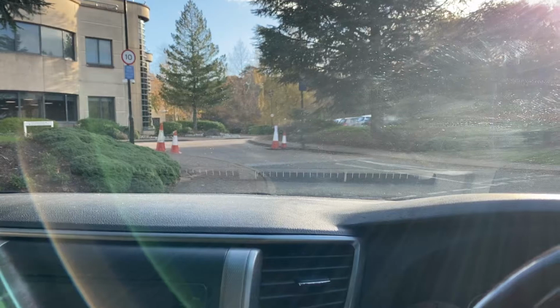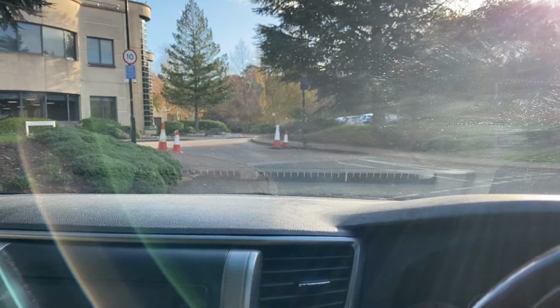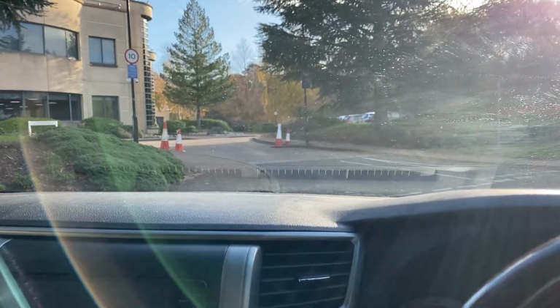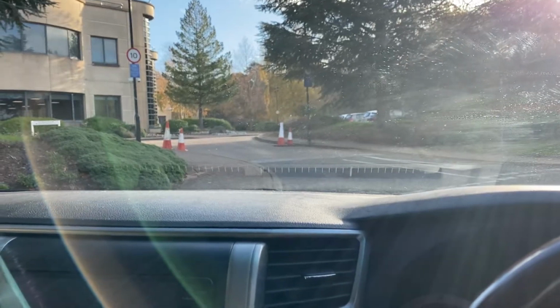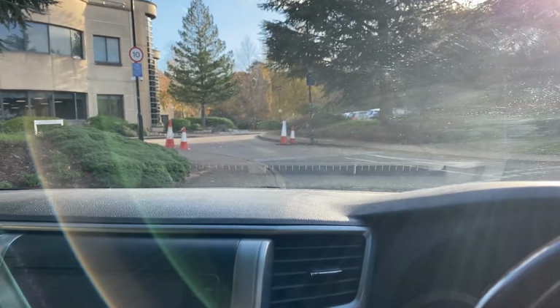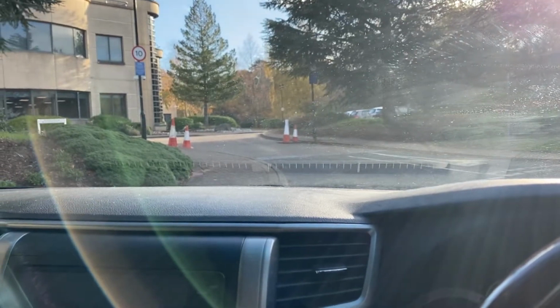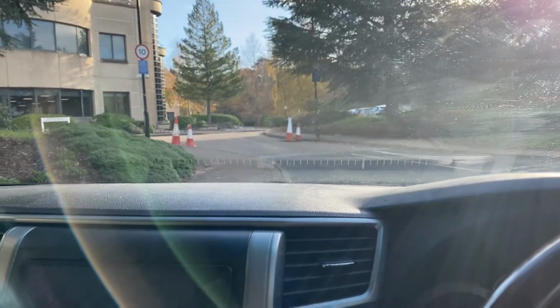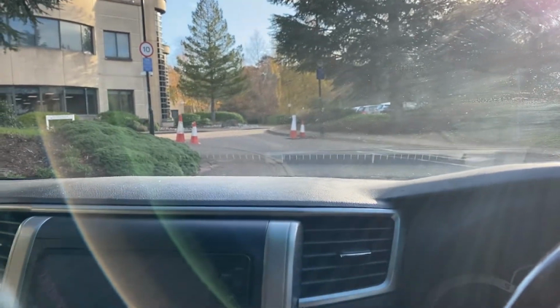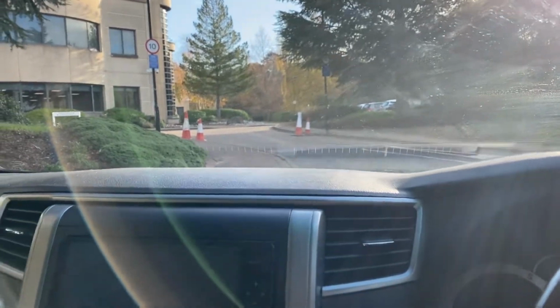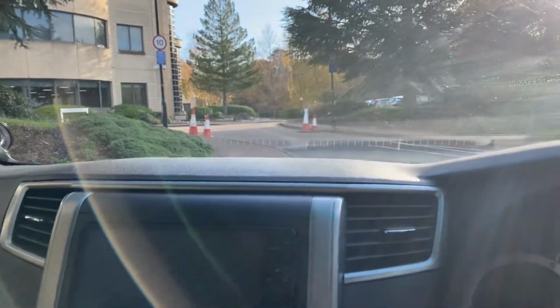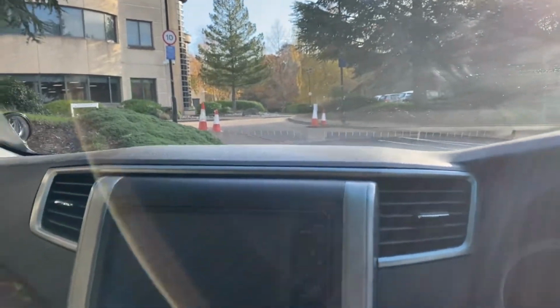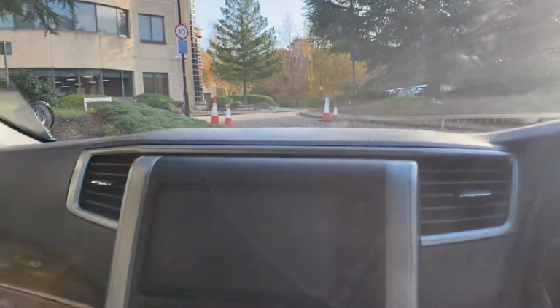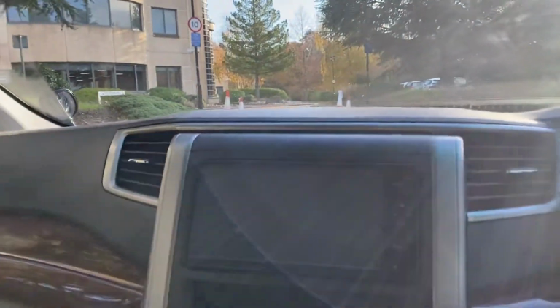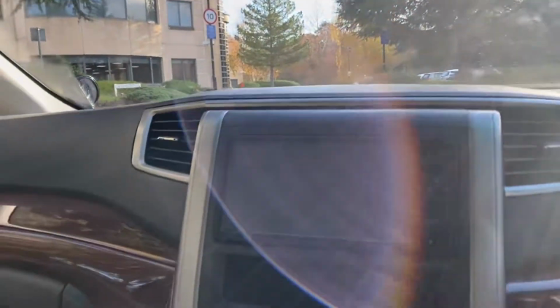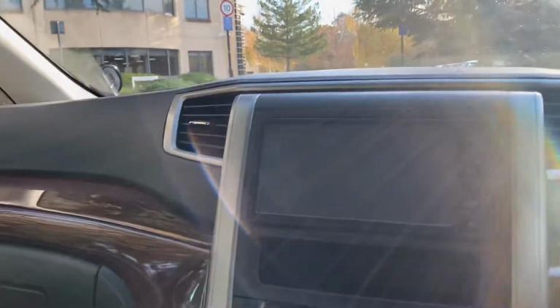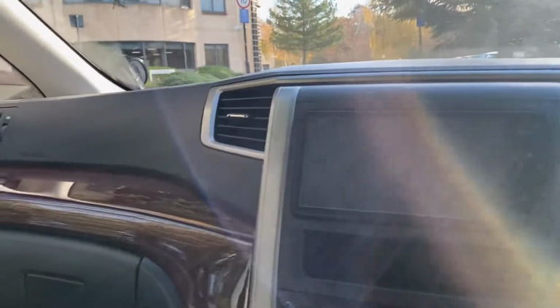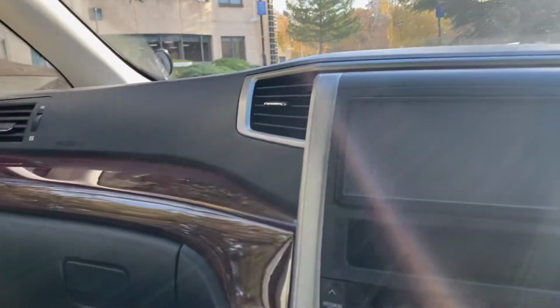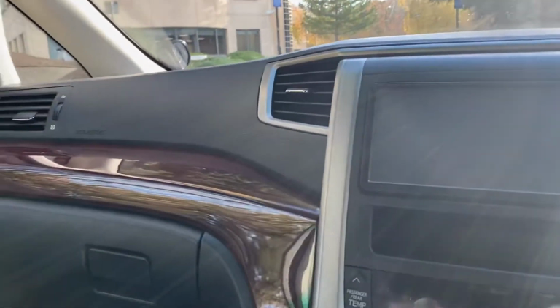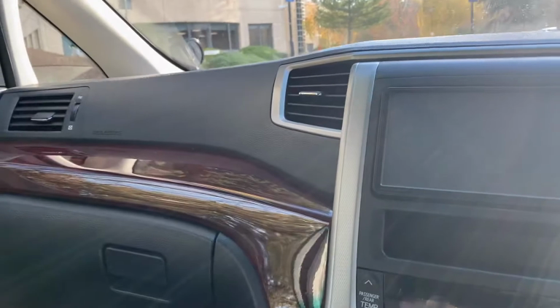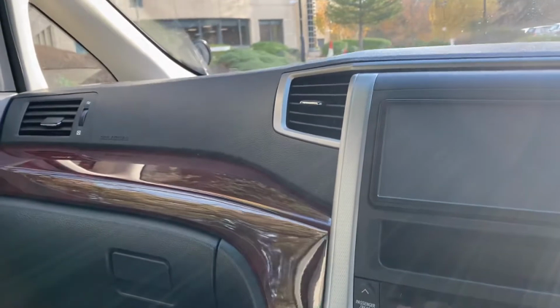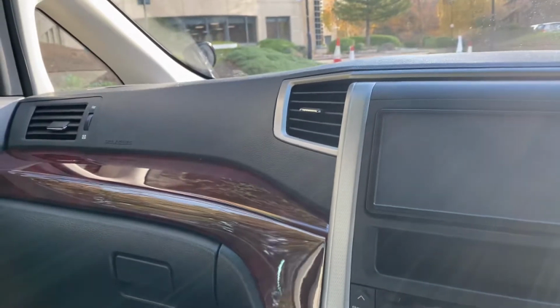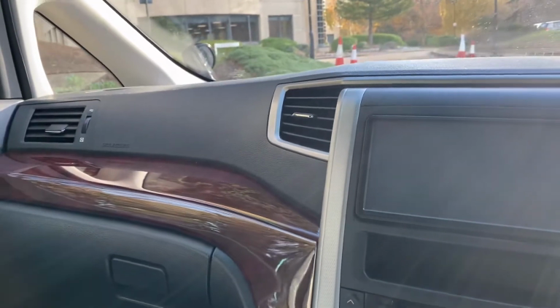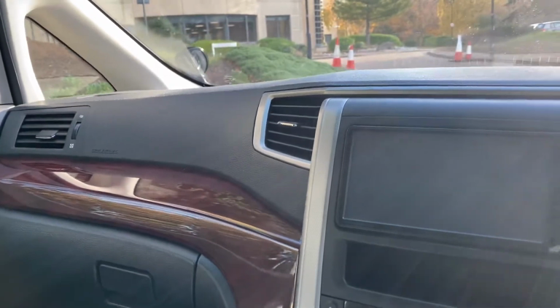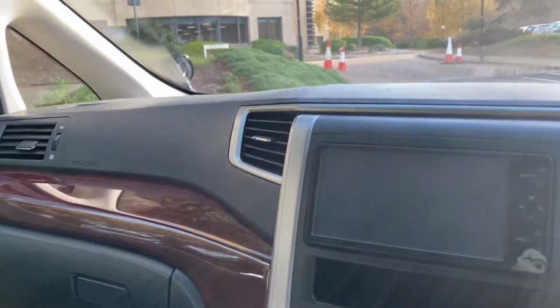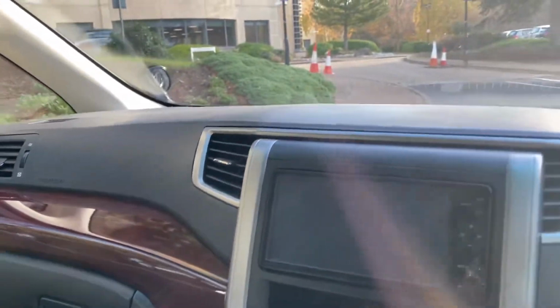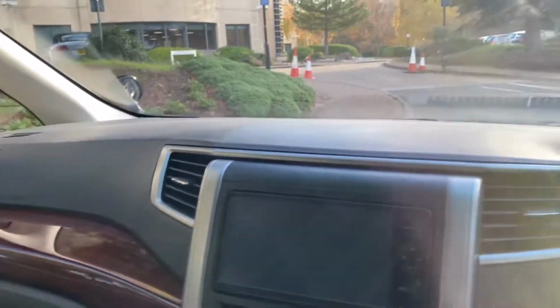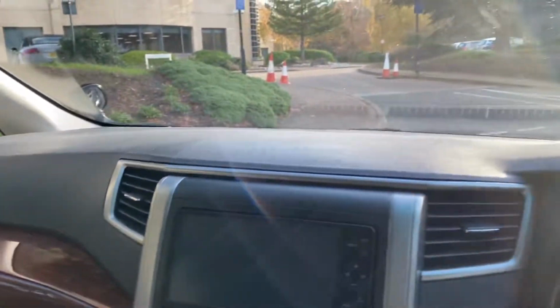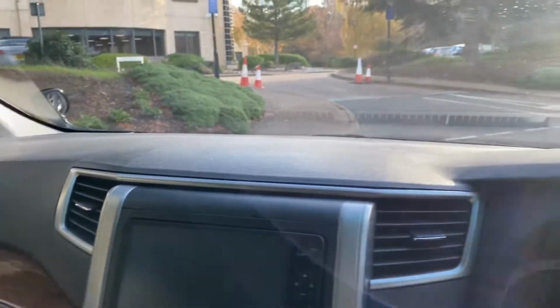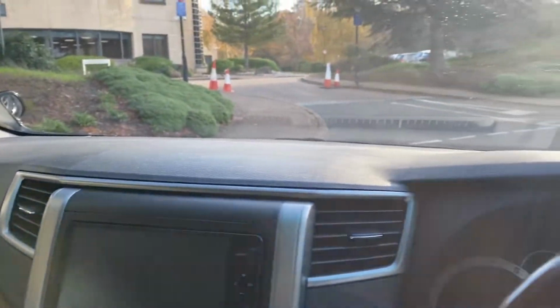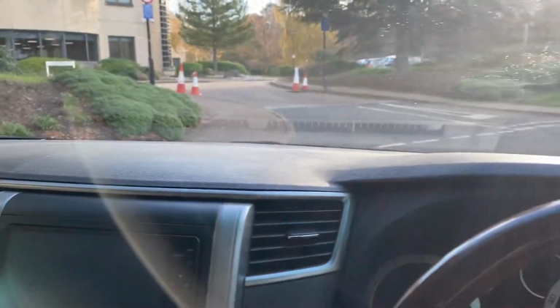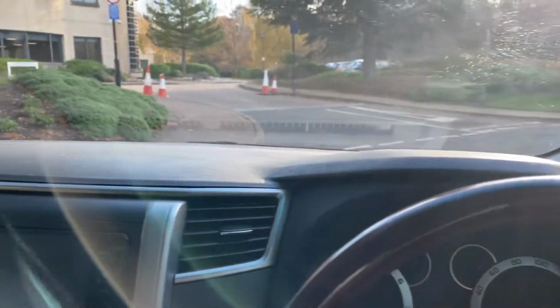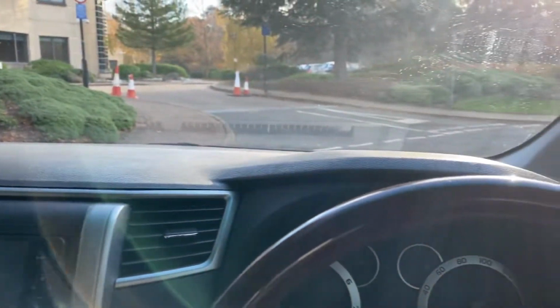This is Steve from Magnemotor Company in Farnborough. We're just about to take this Toyota Velfar 2010 for a spin.